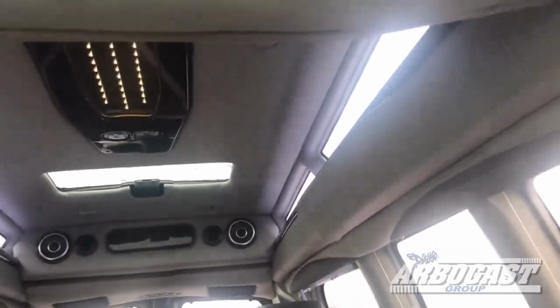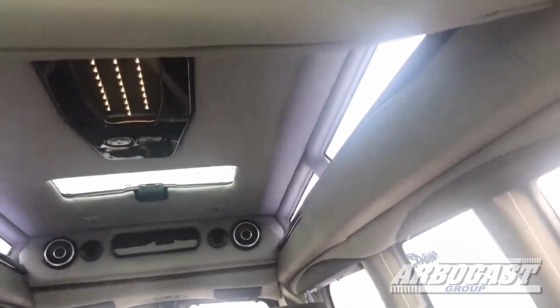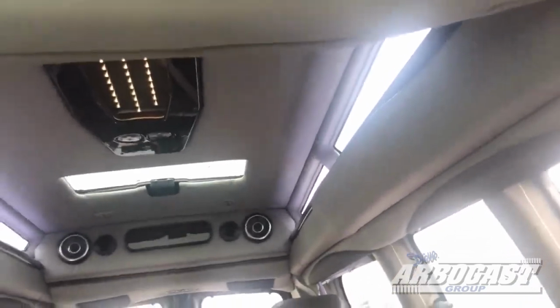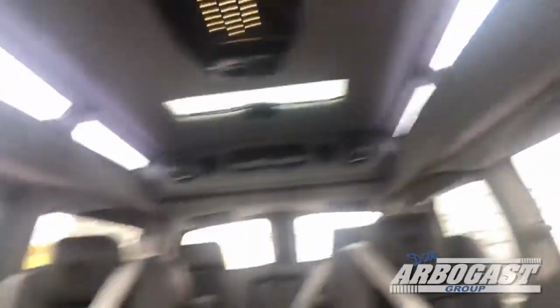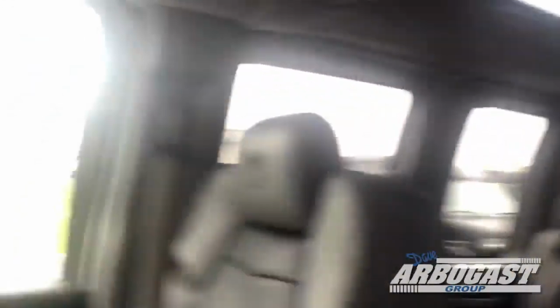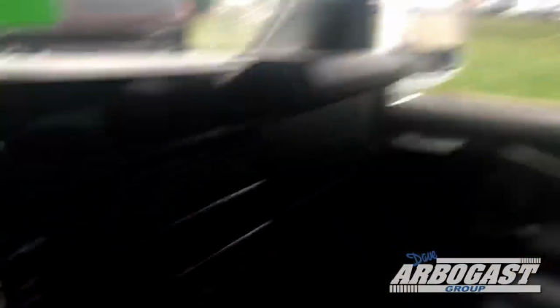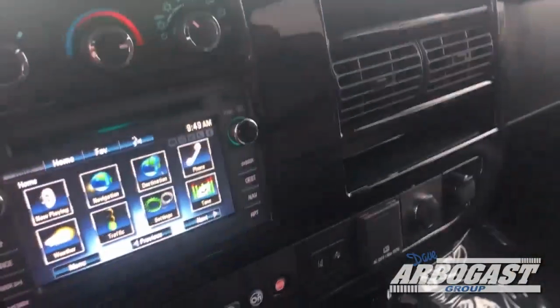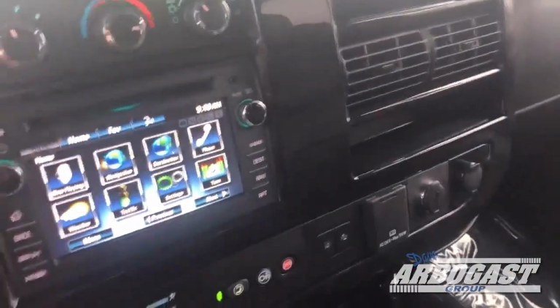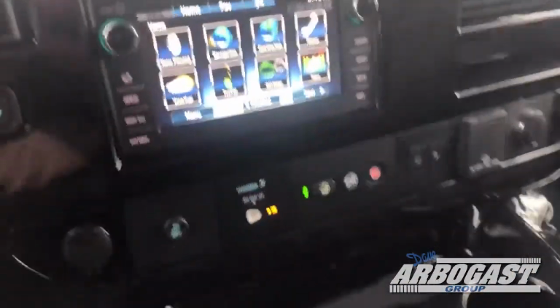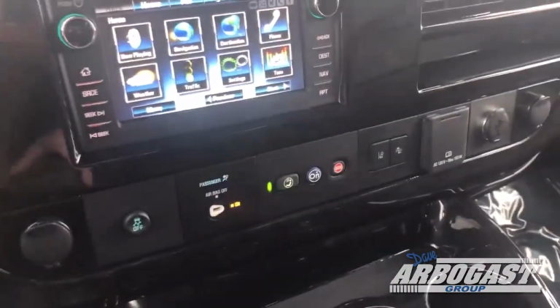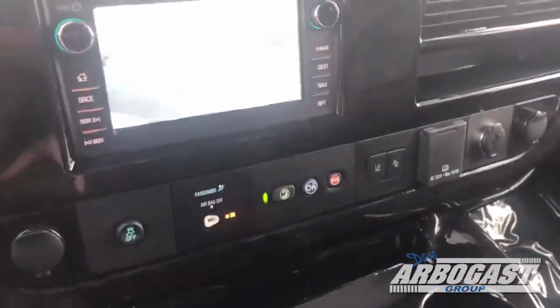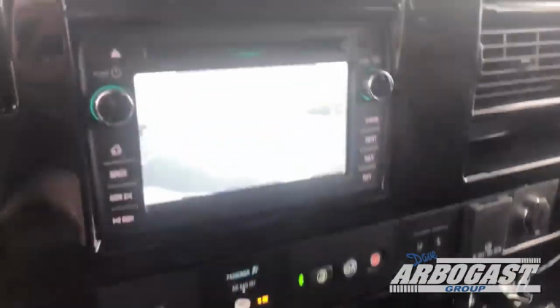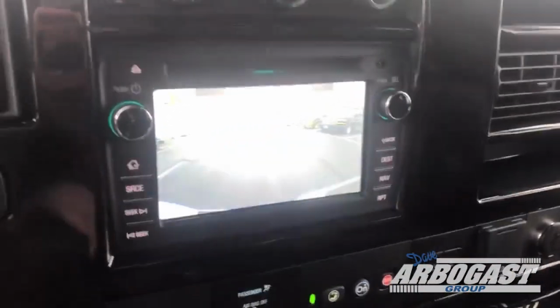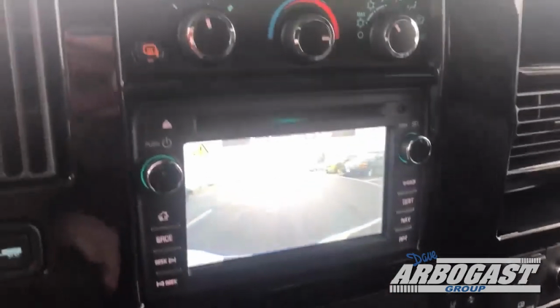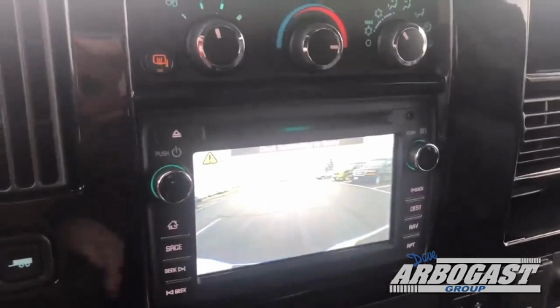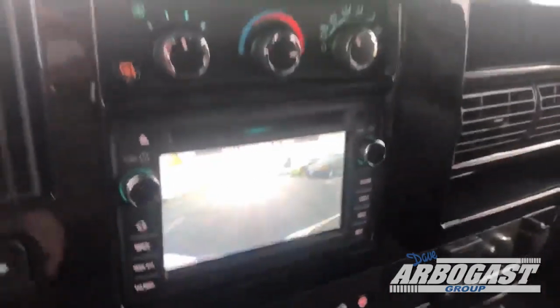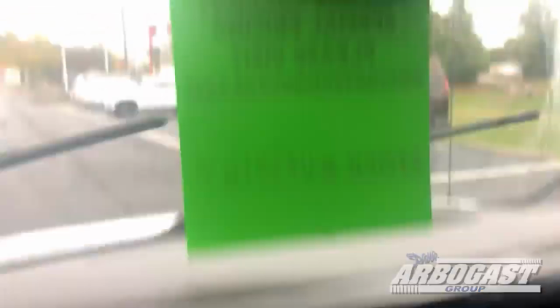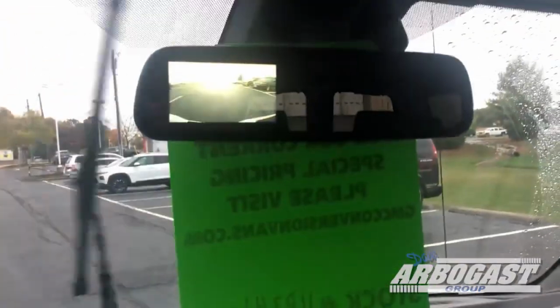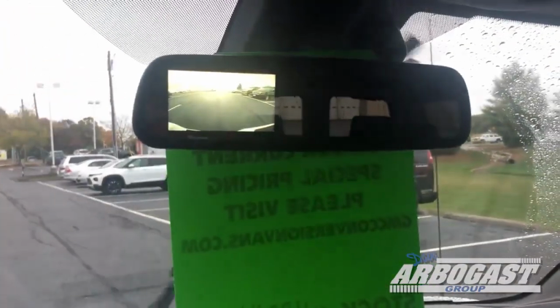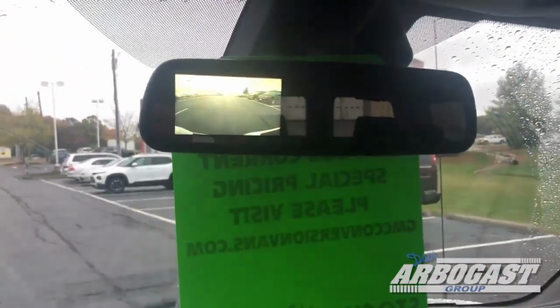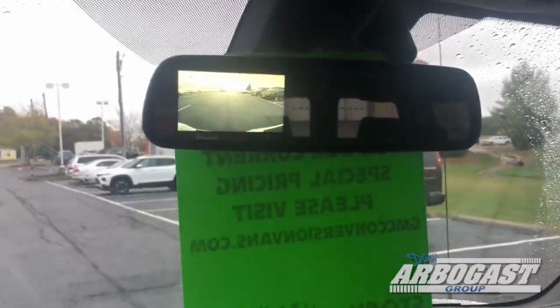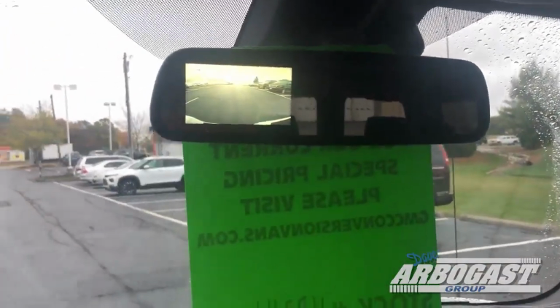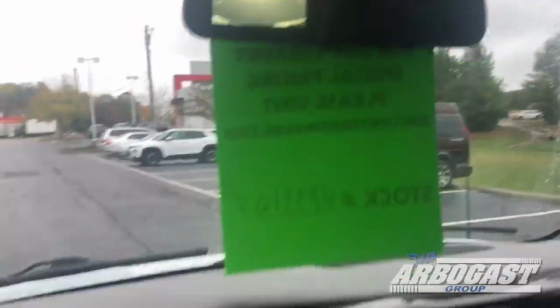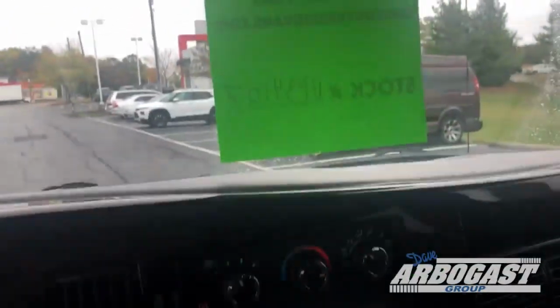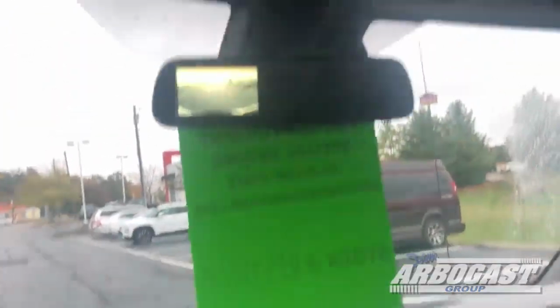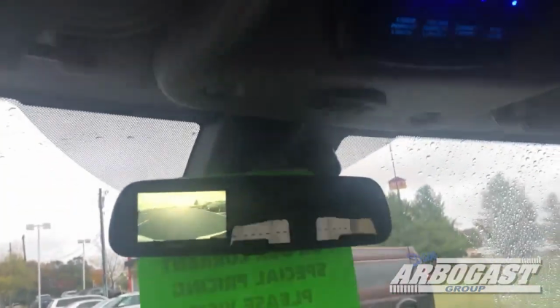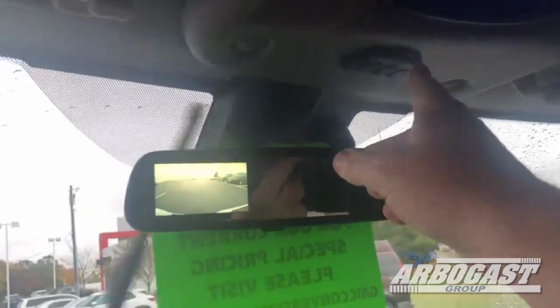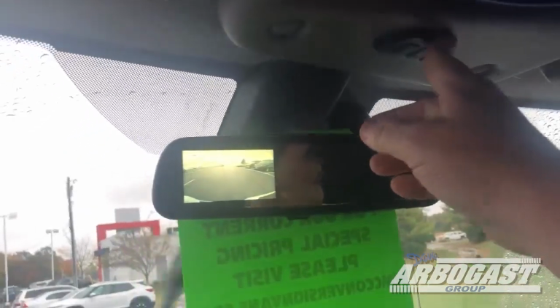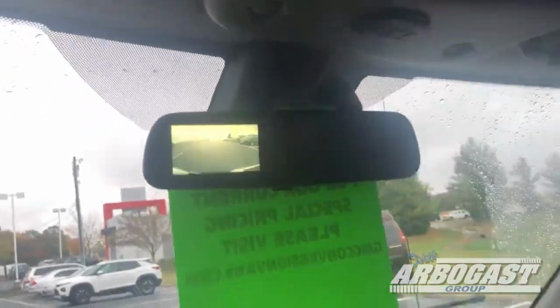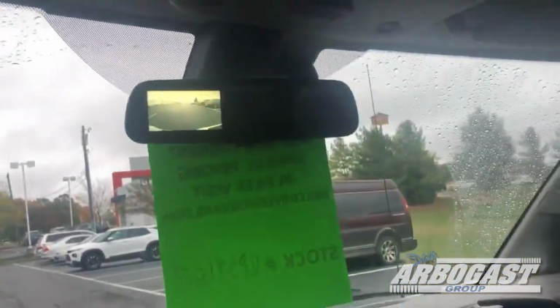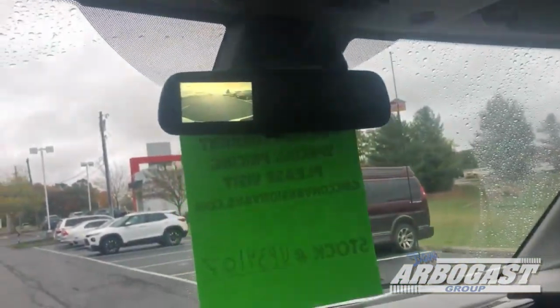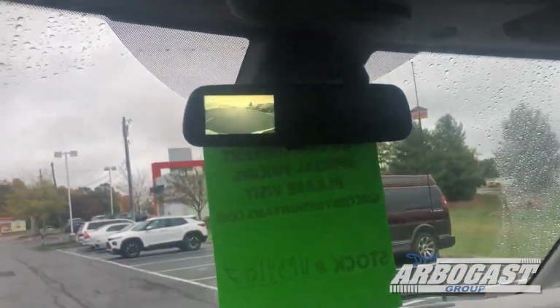Really nice van, looks very clean. Here's your backup camera — you've got it down here in the nav system and also up here in the mirror. You've also got HomeLink on this one so you can program garage door openers.